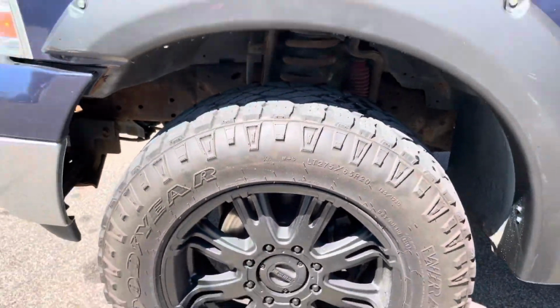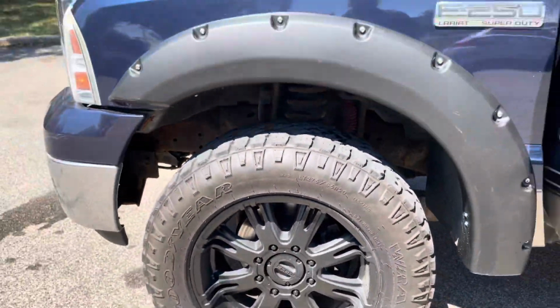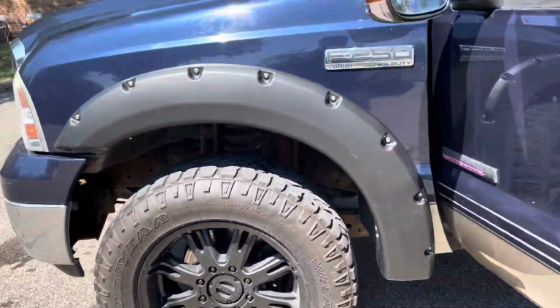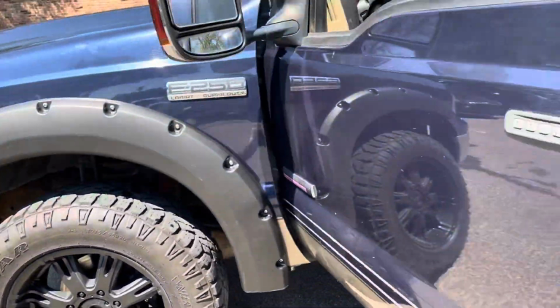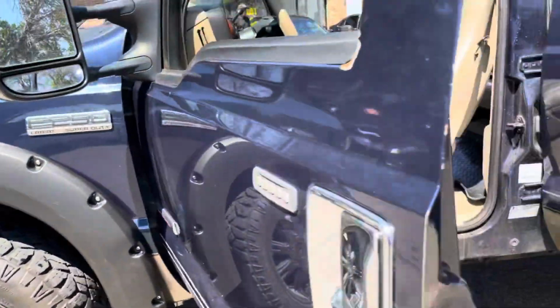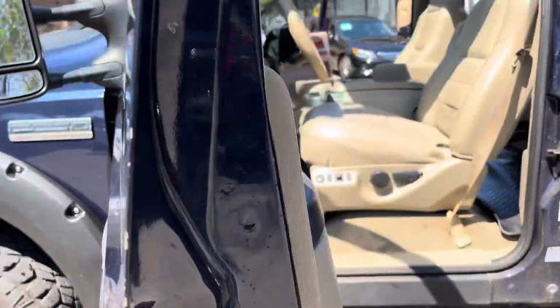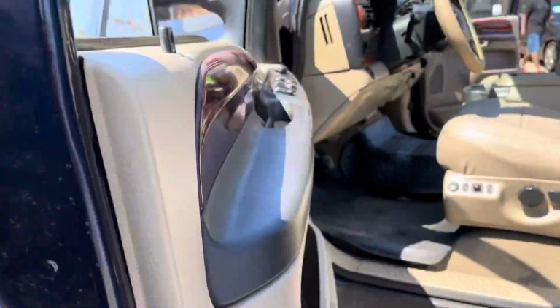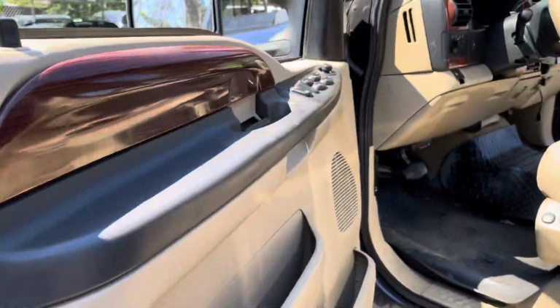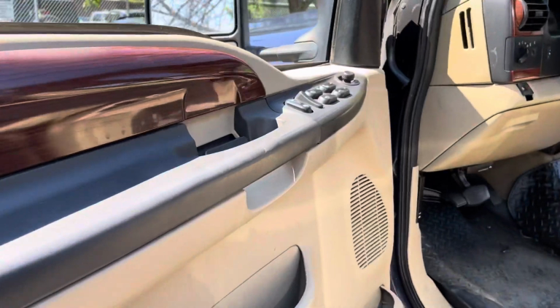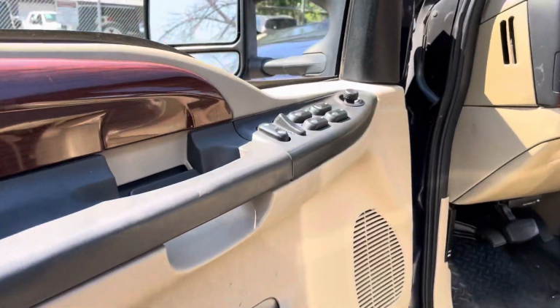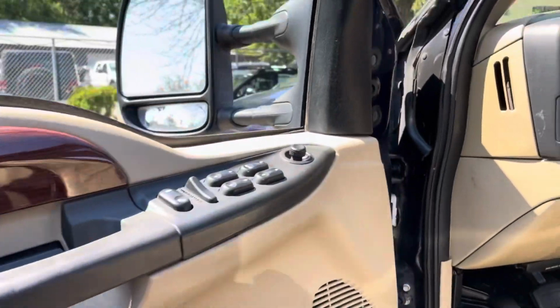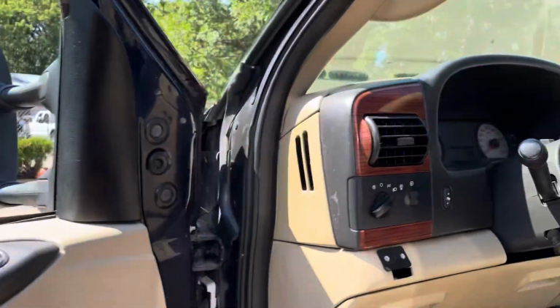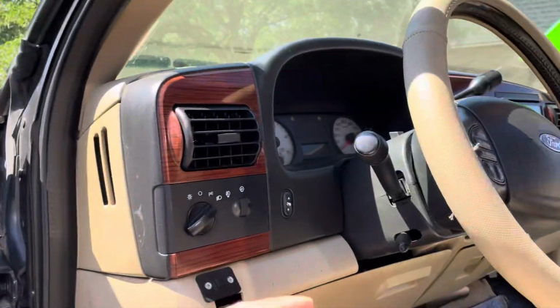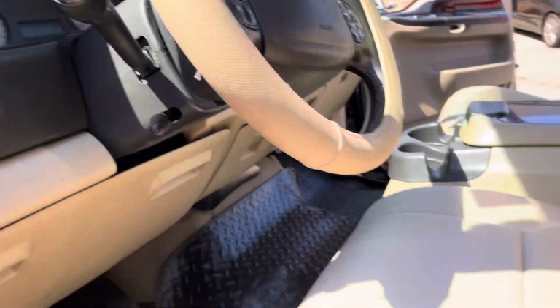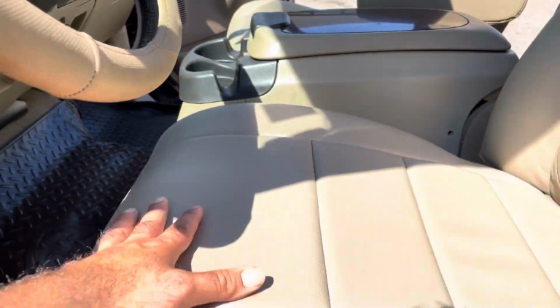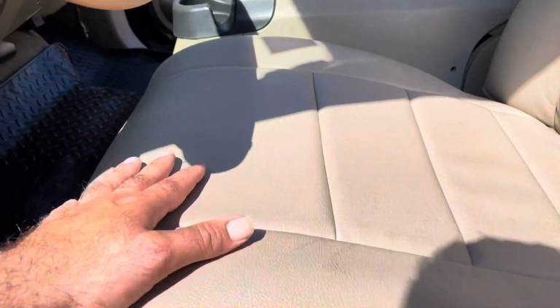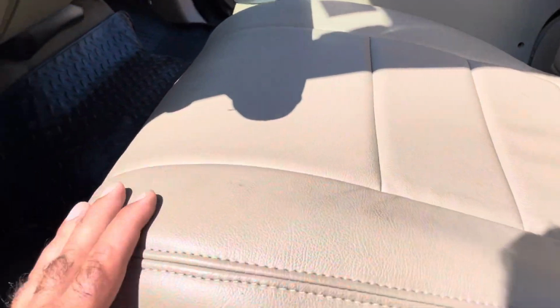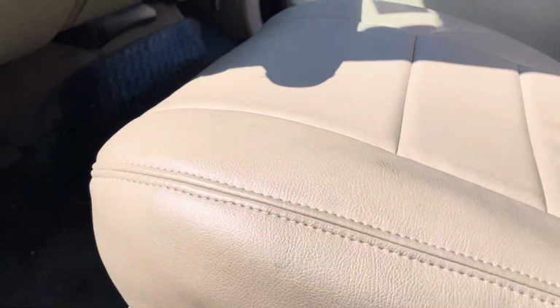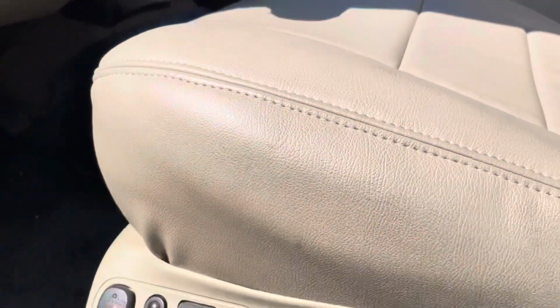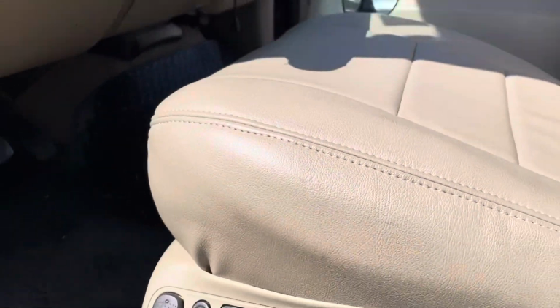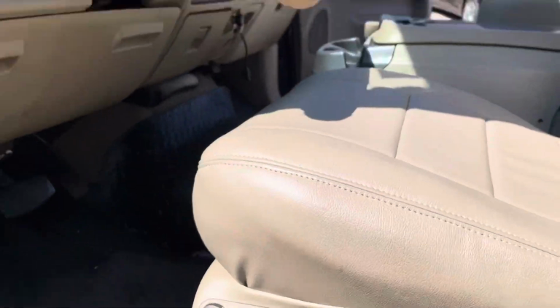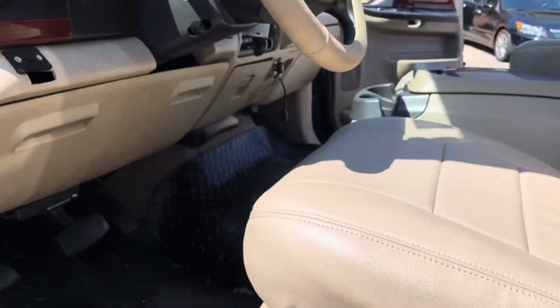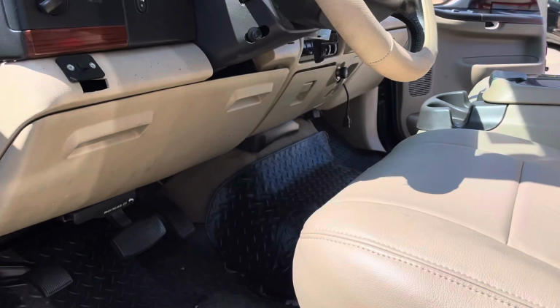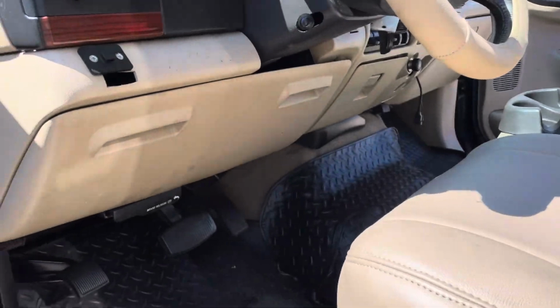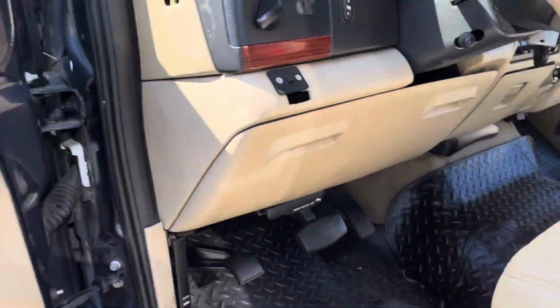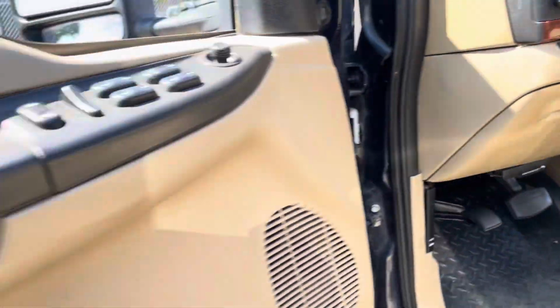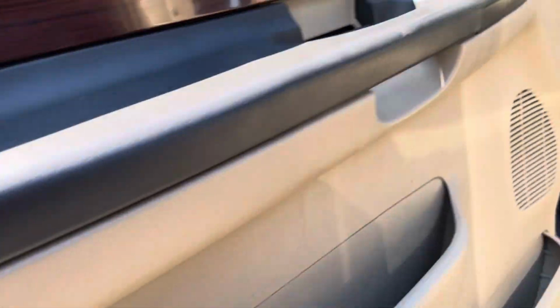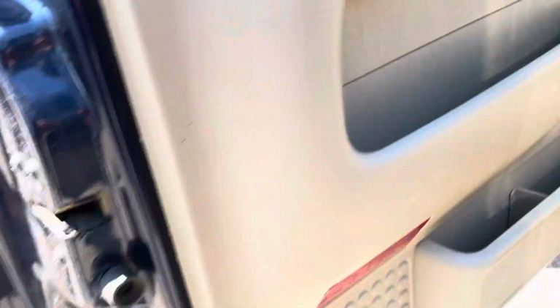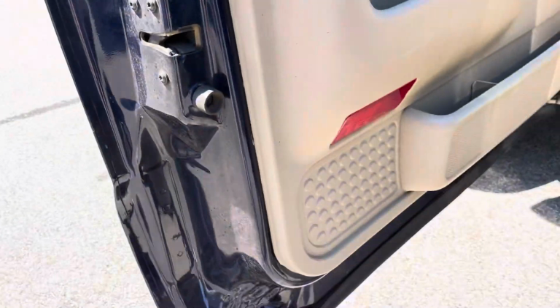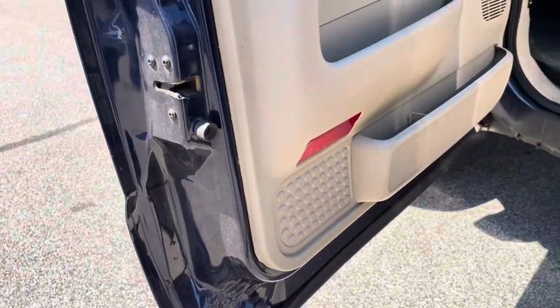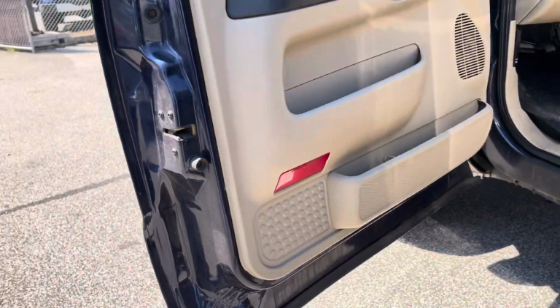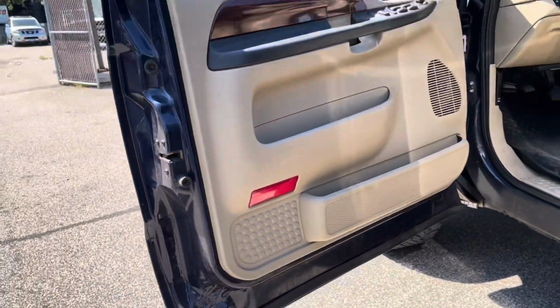It has lockouts on the four-wheel drive, power windows, locks, adjustable foot pedals. Seats are in good shape — they're heated as well, bucket seats, with WeatherTech floor mats.